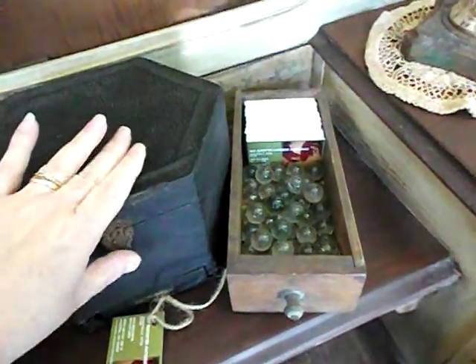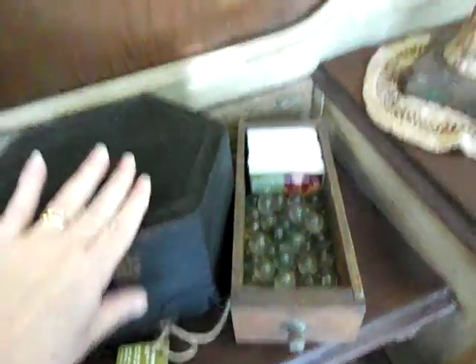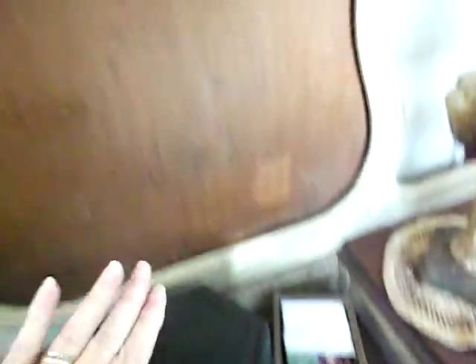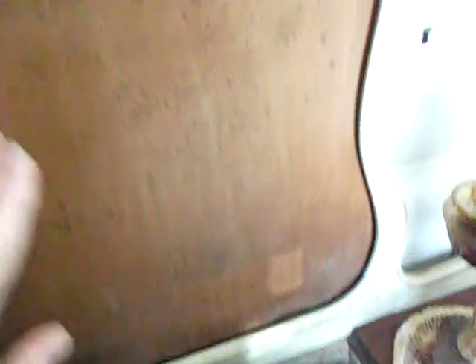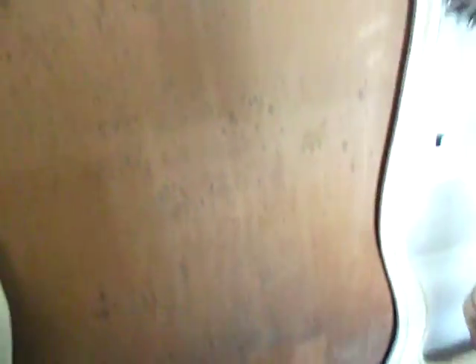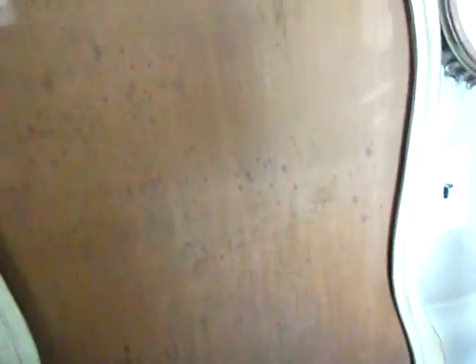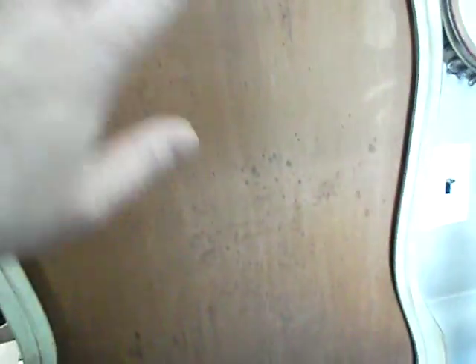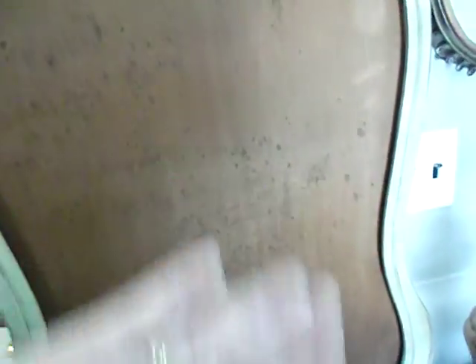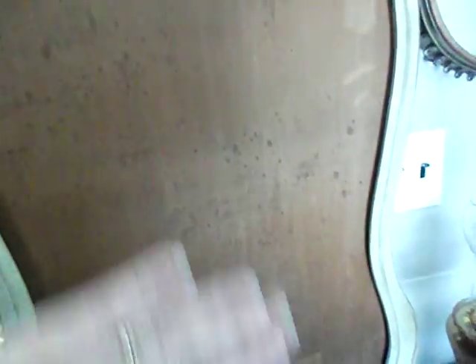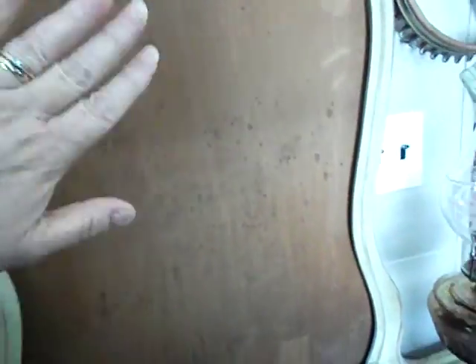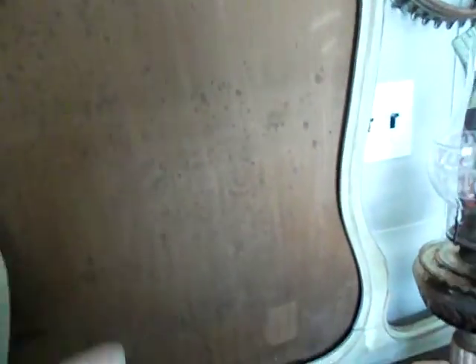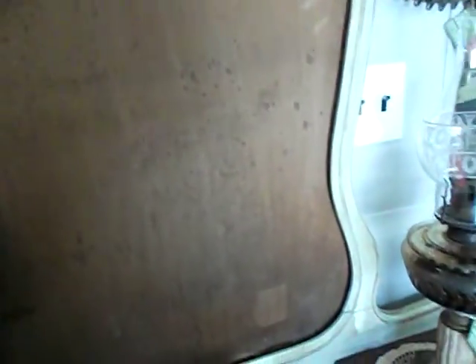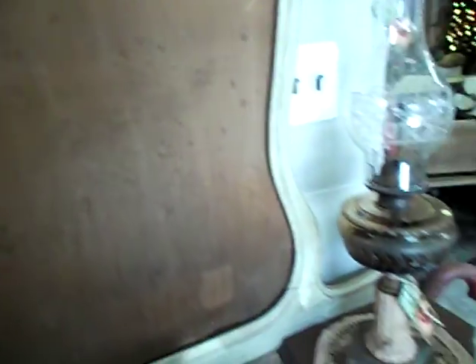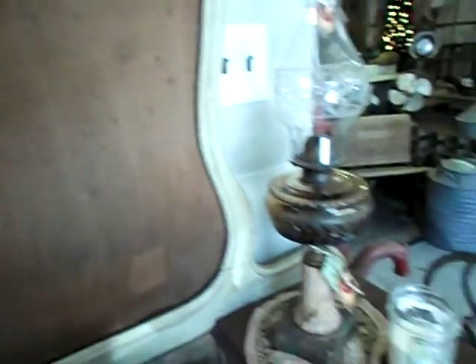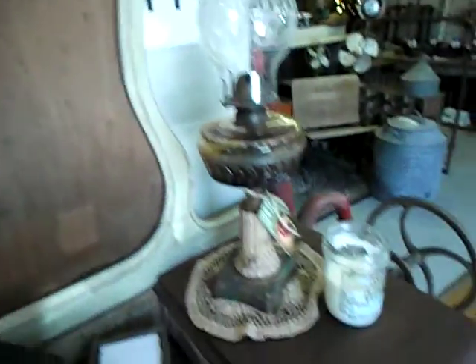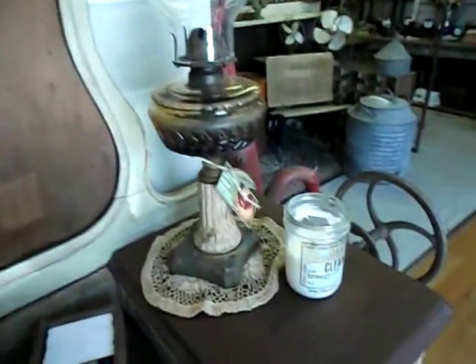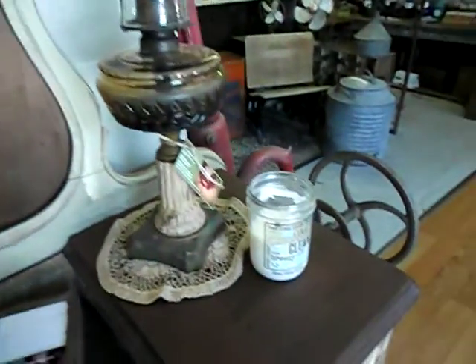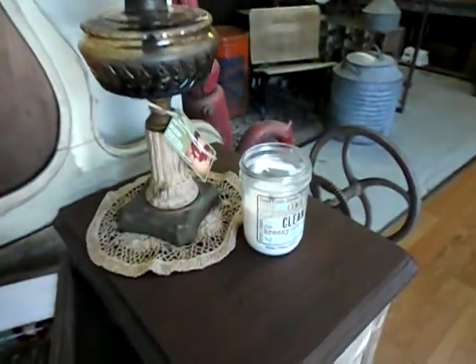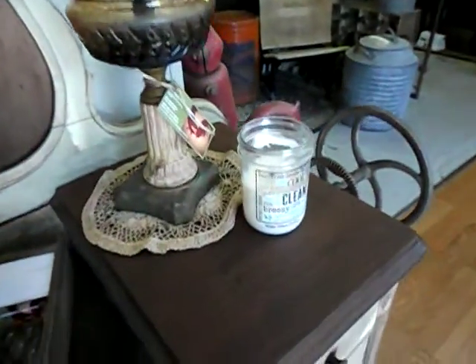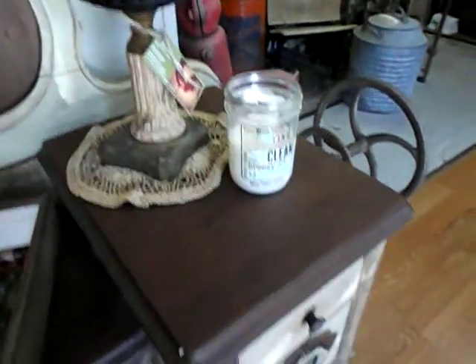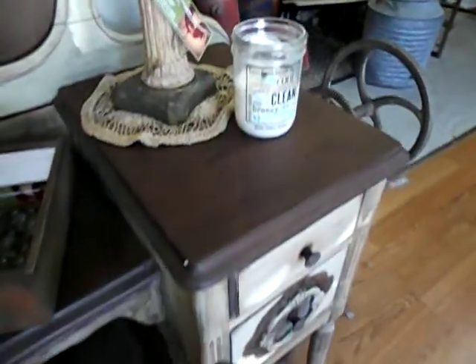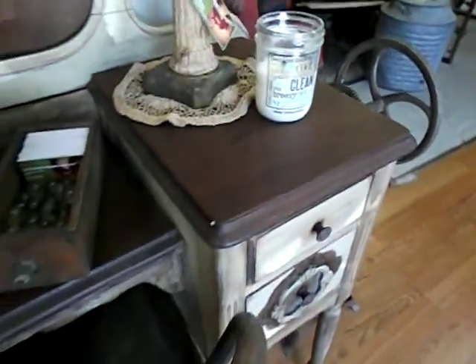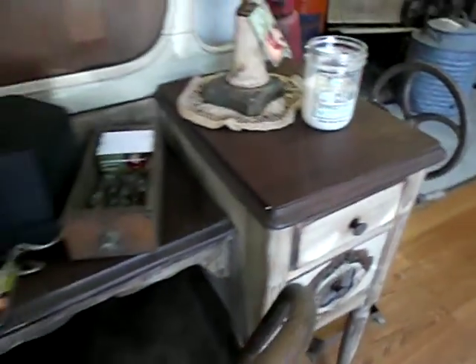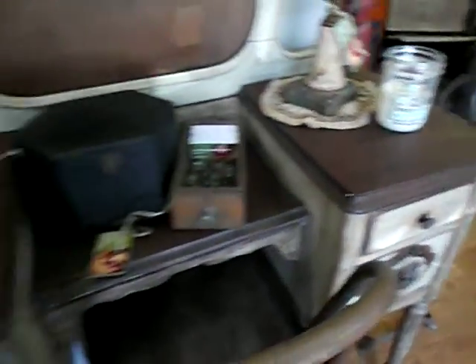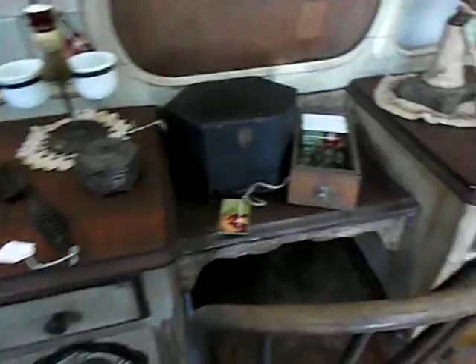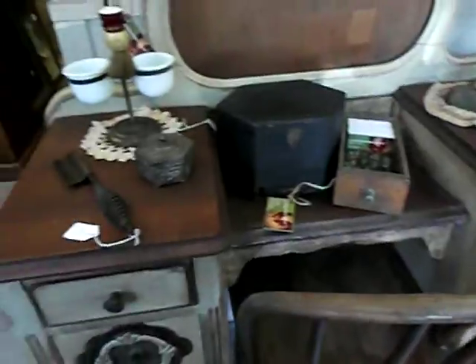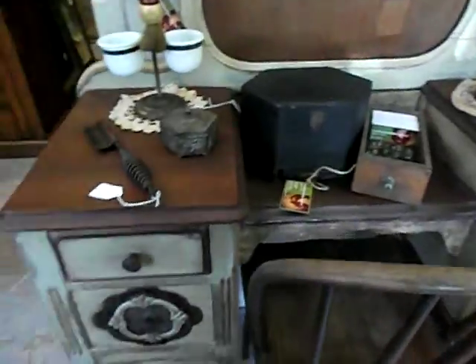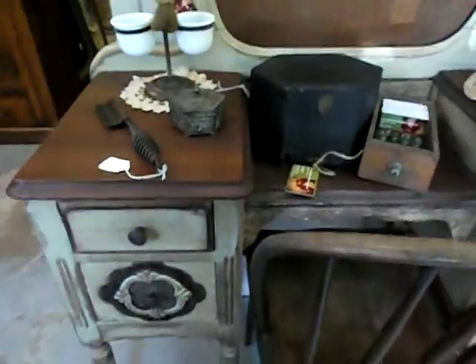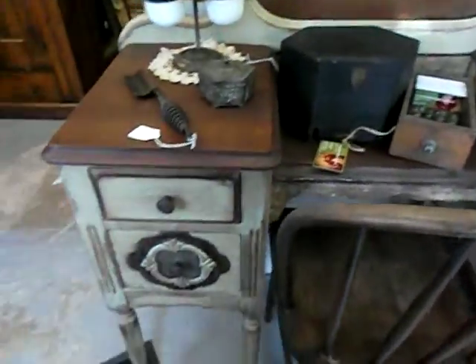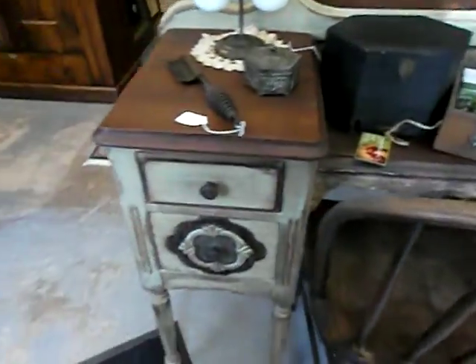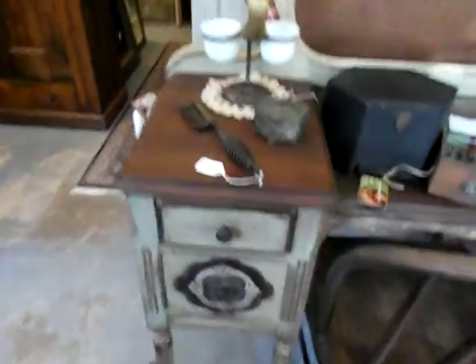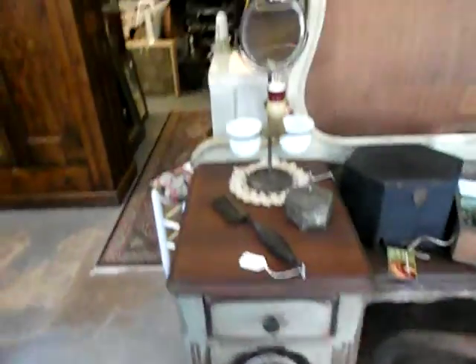That's the mirror that somebody broke — she's going to chalk paint that. Old oil lamps, and I just love this dresser. There's so much stuff, it's just amazing how much she has in here.